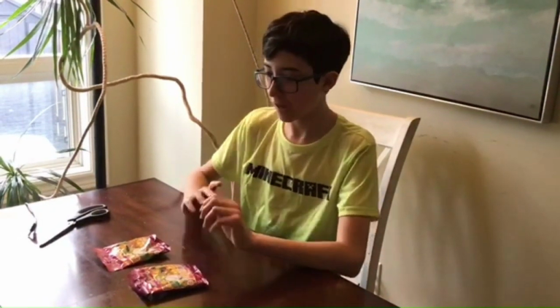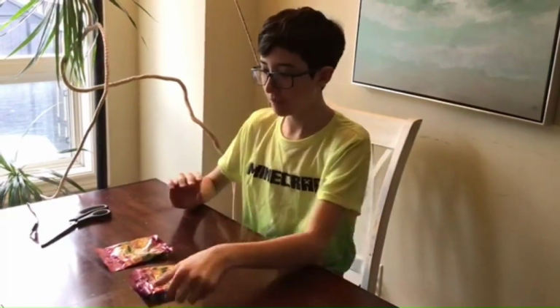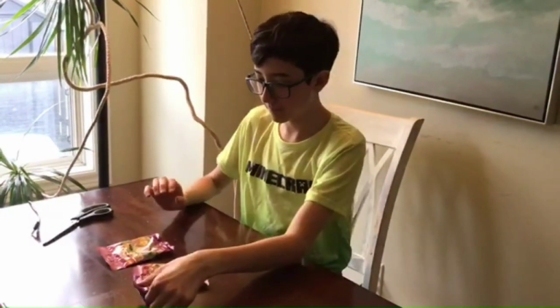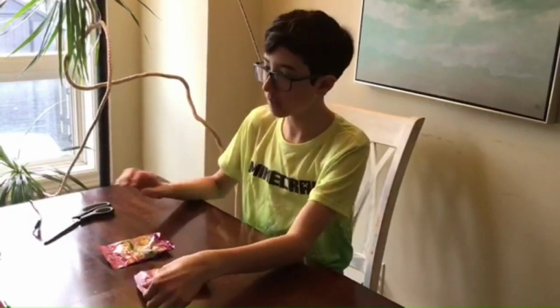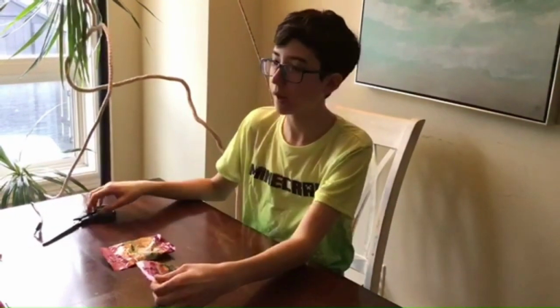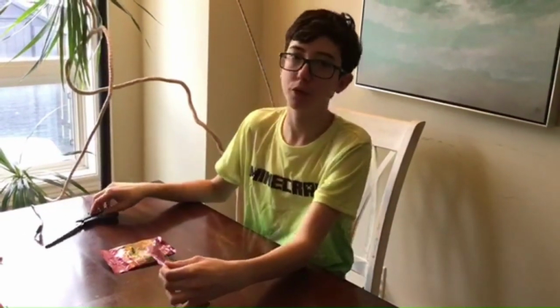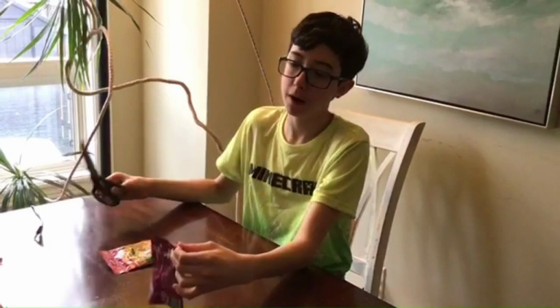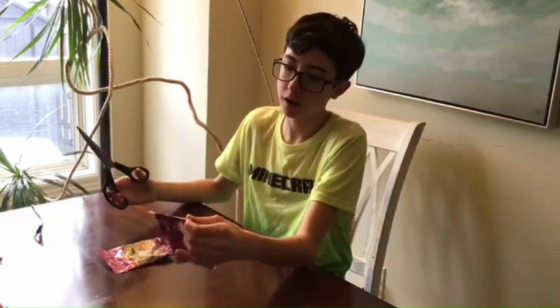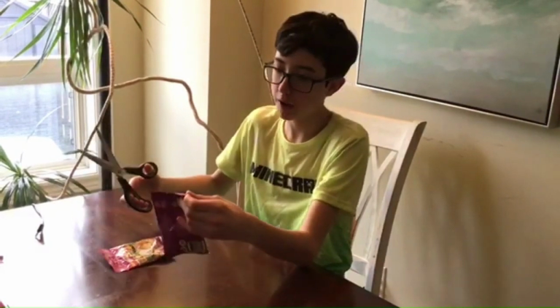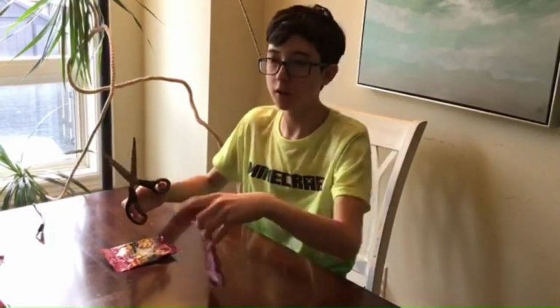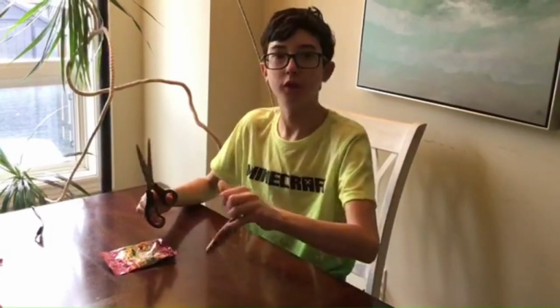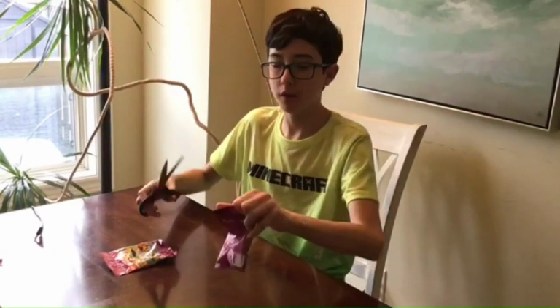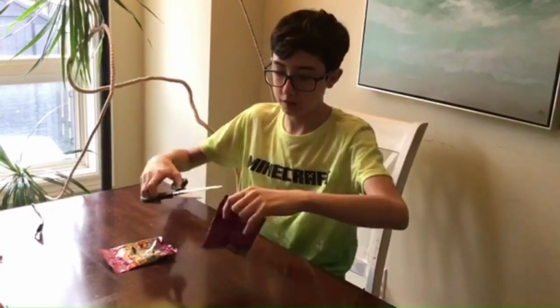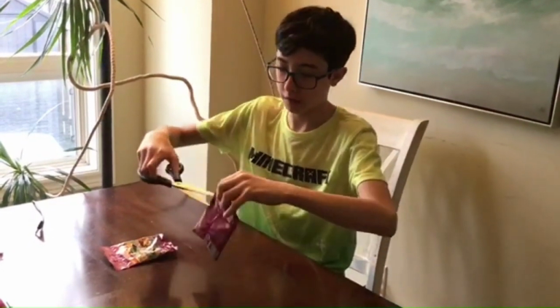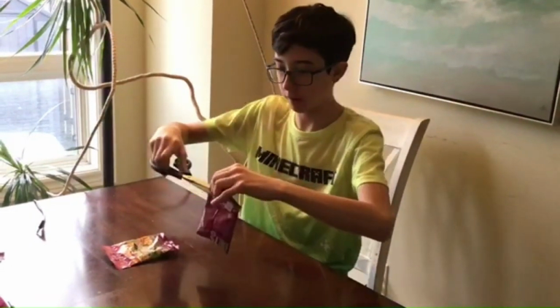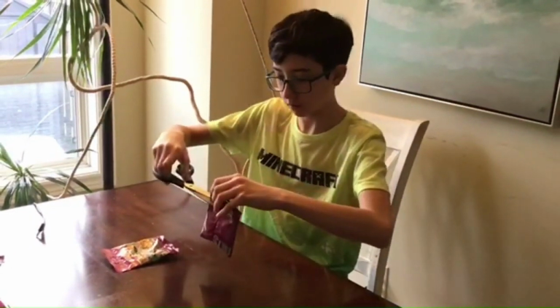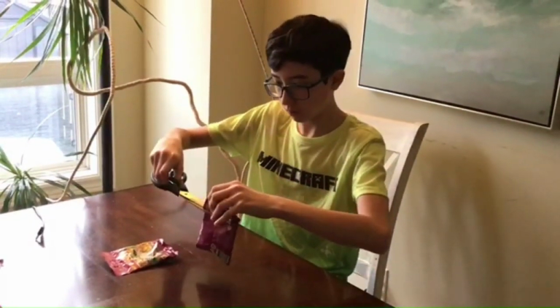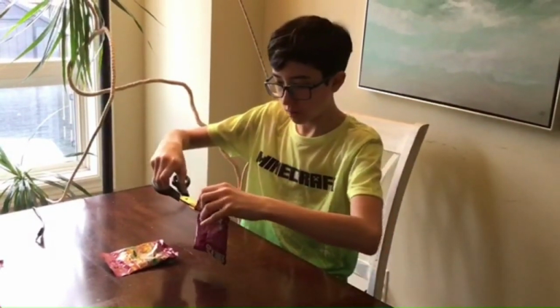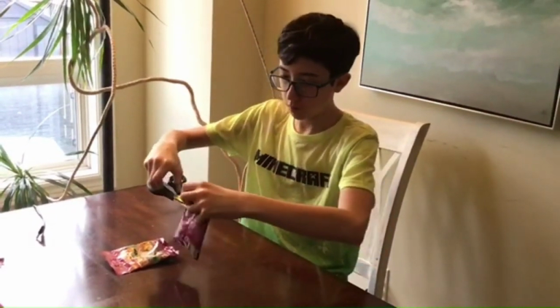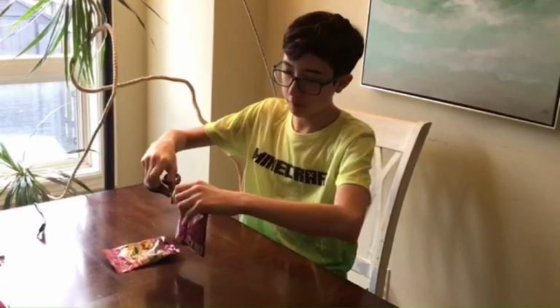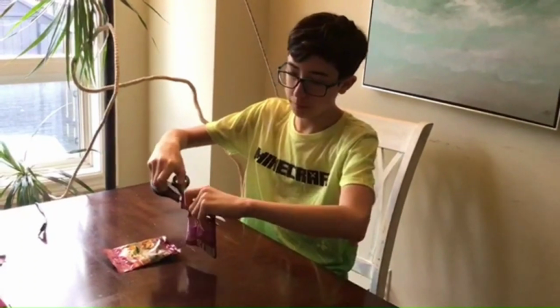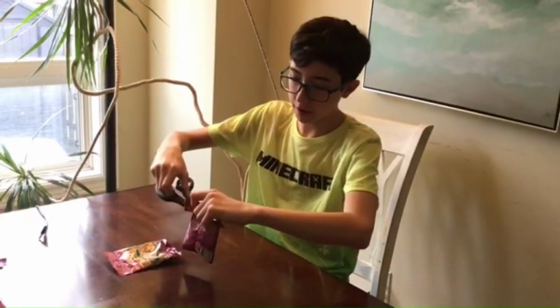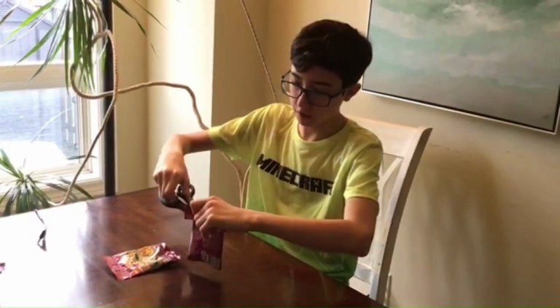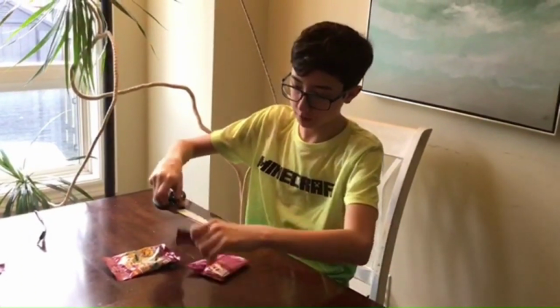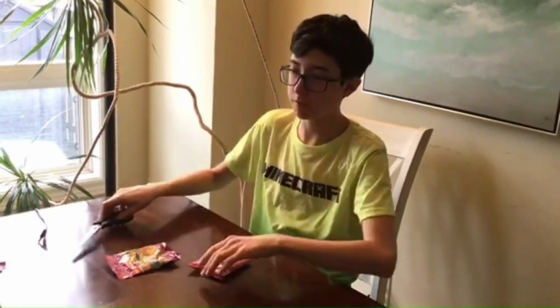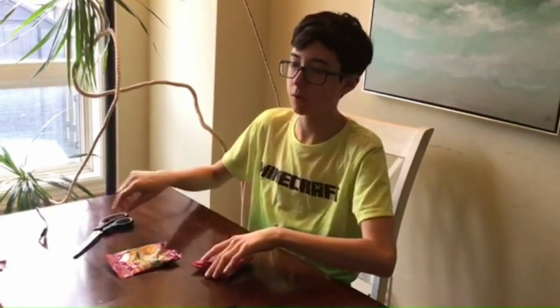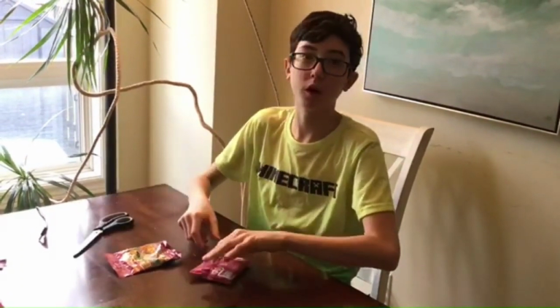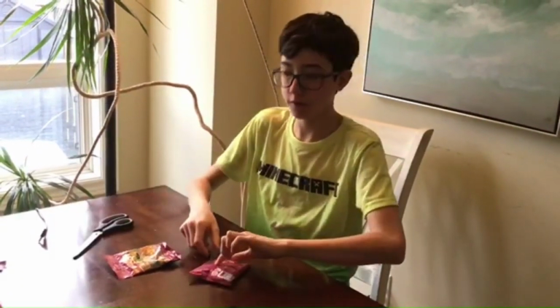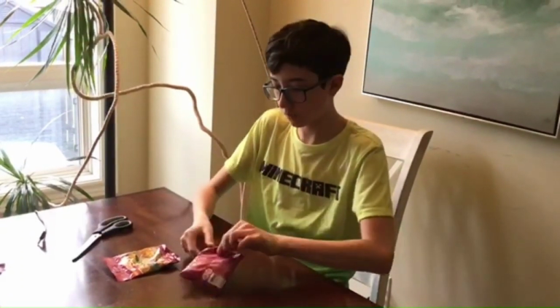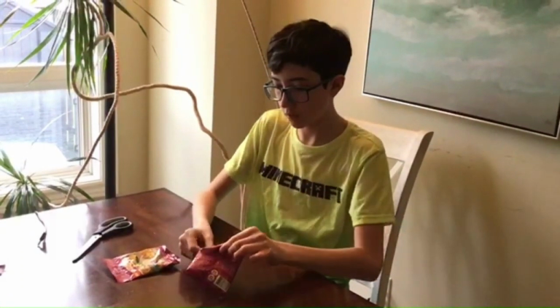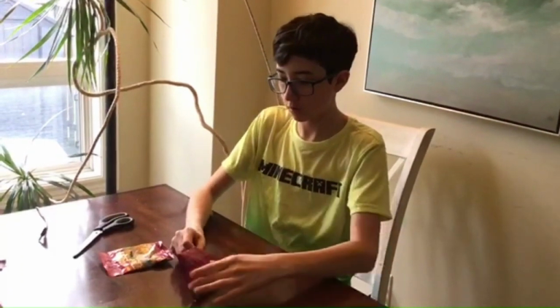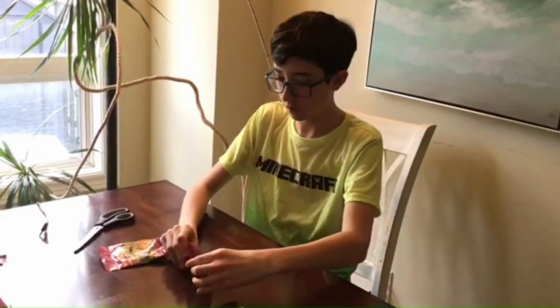Now I'll be opening the second pack. I bought three packs total. I felt up the packs and picked out the minifigures I really wanted from this series.